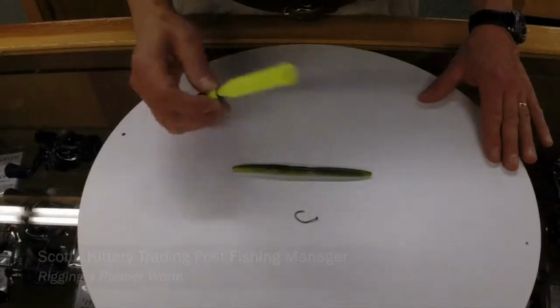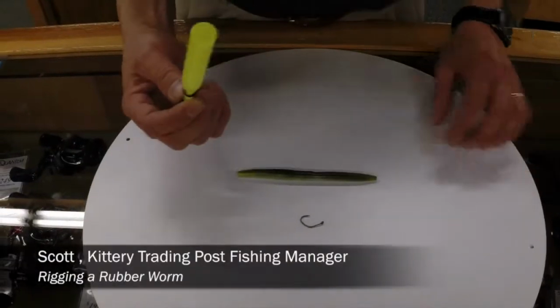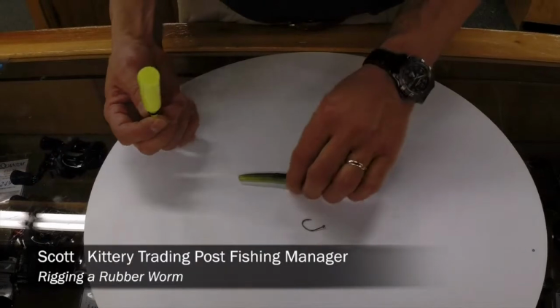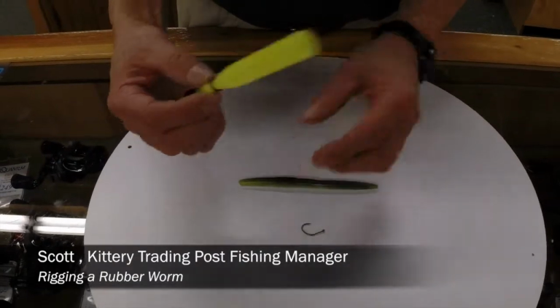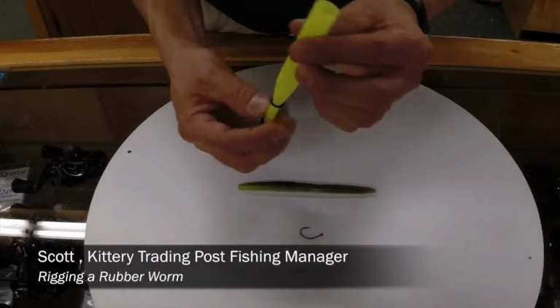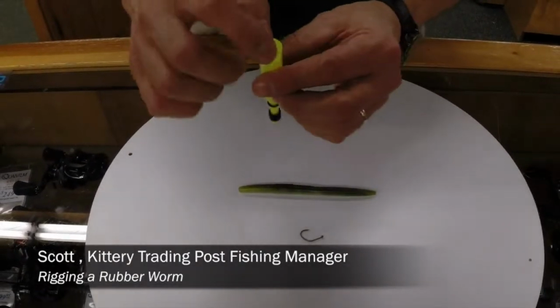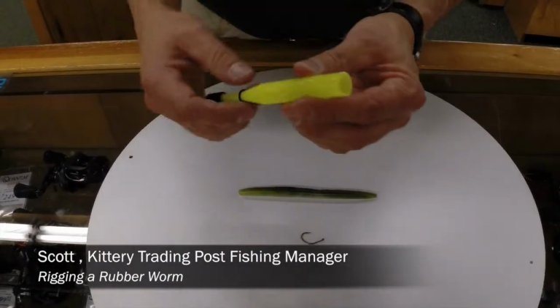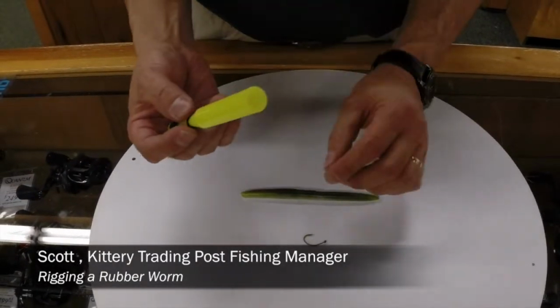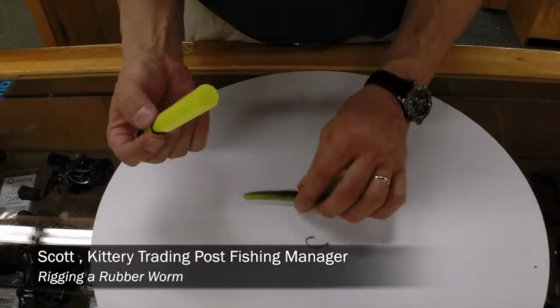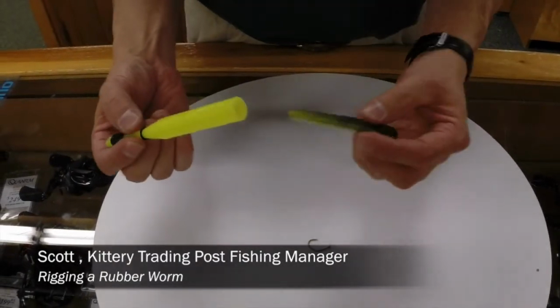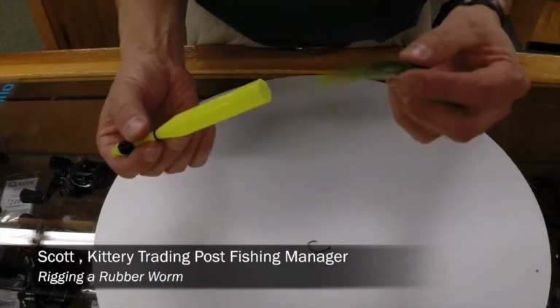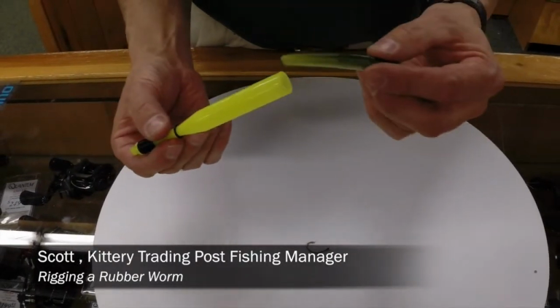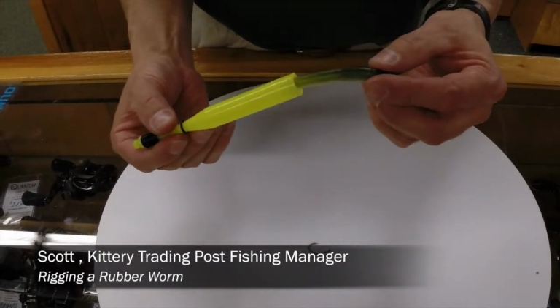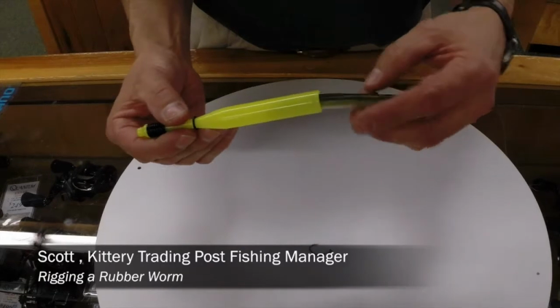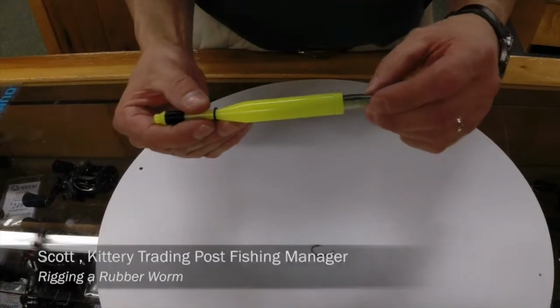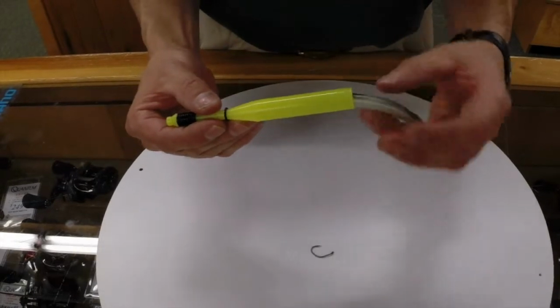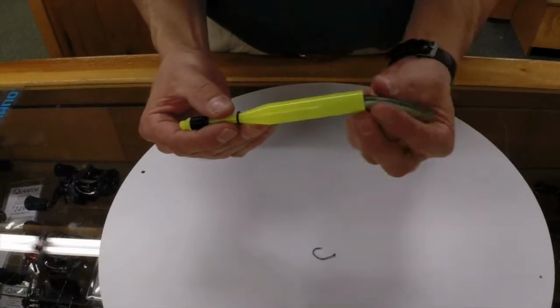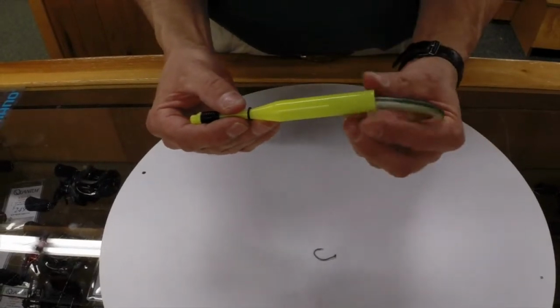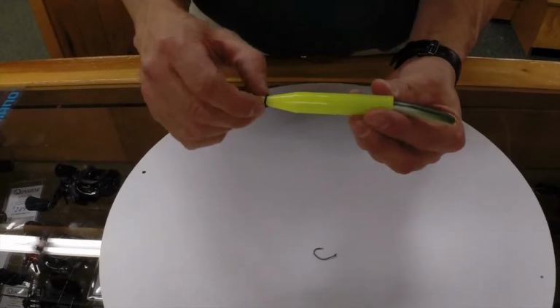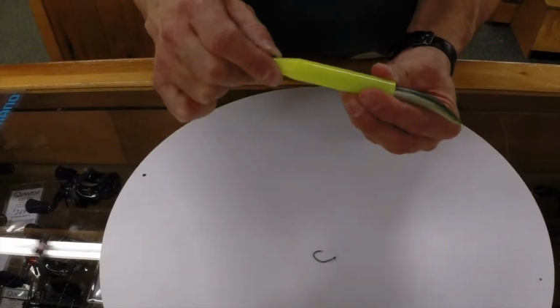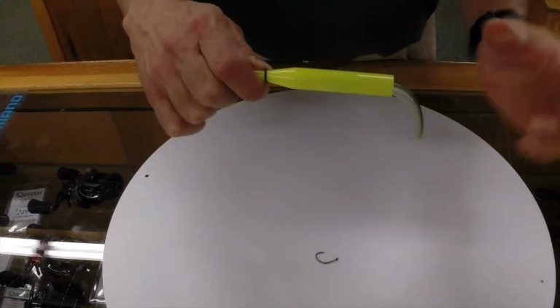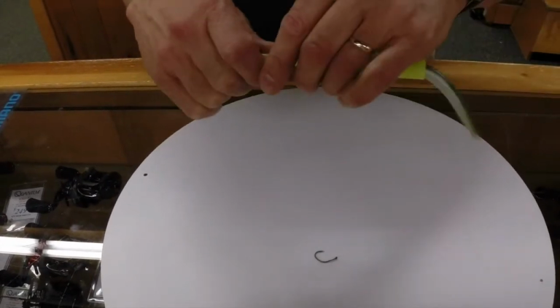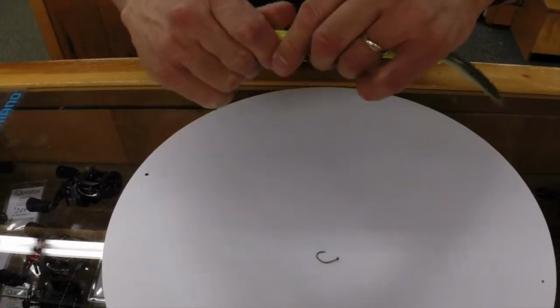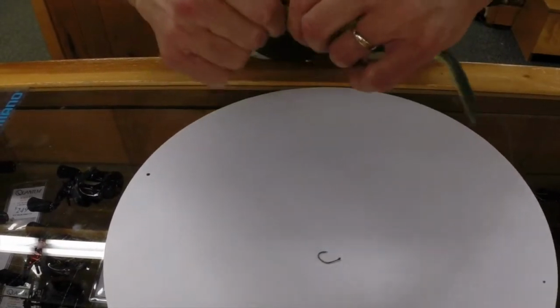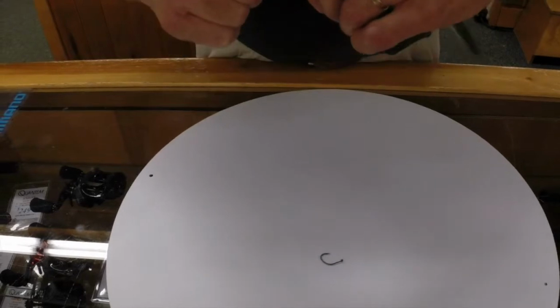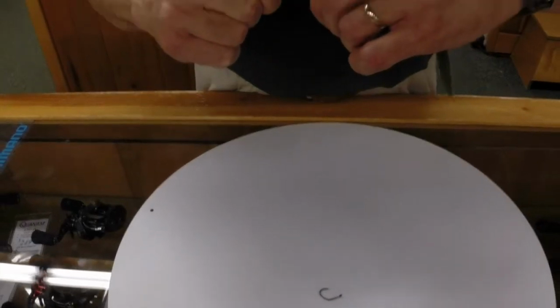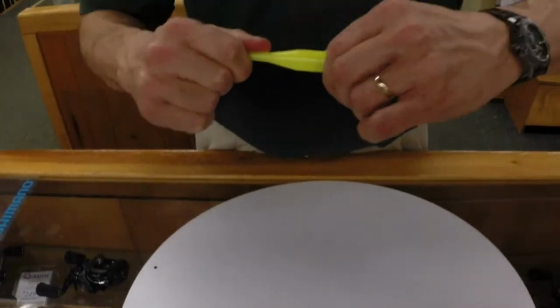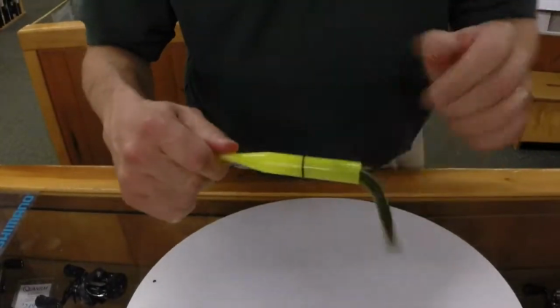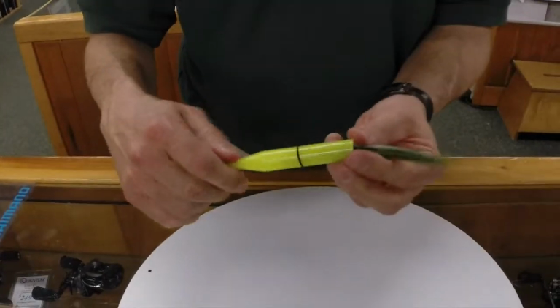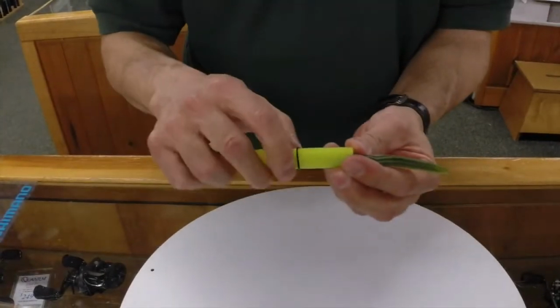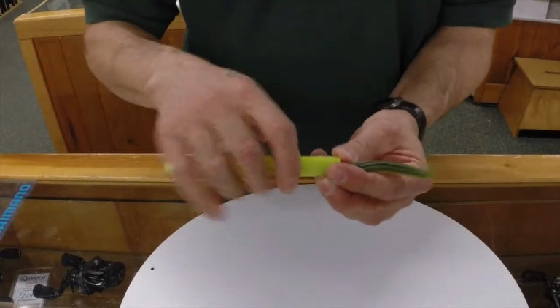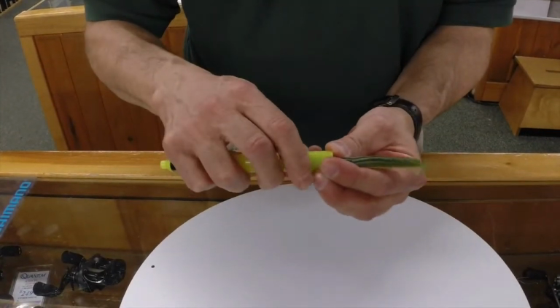The first thing we're going to do is take our tool, which is actually hollowed out at one end. We're going to insert the rubber worm about halfway up inside the tool, and we're going to roll this o-ring down and over the large part.